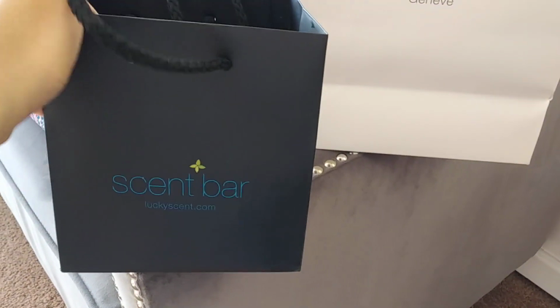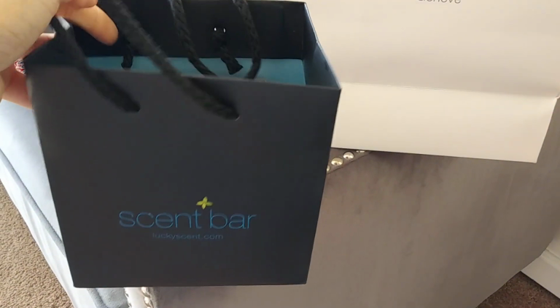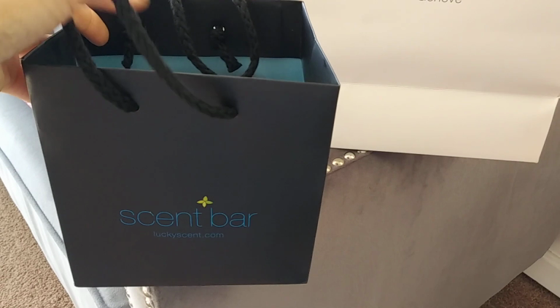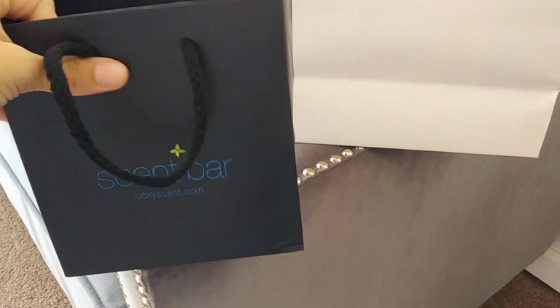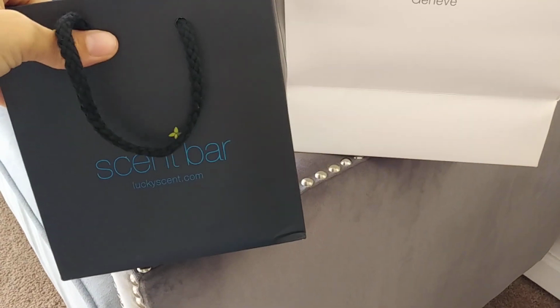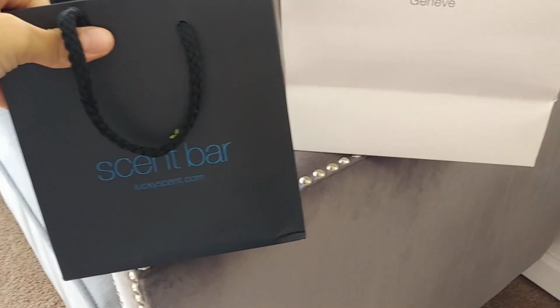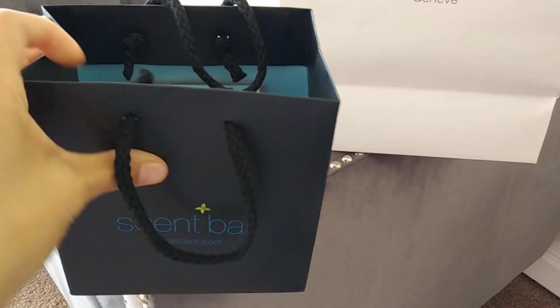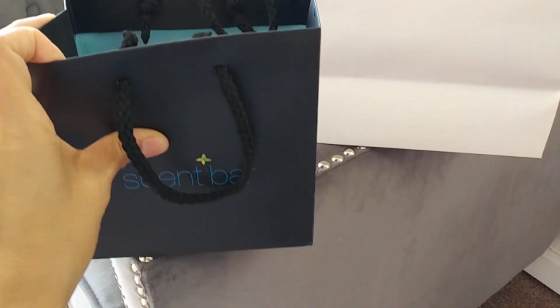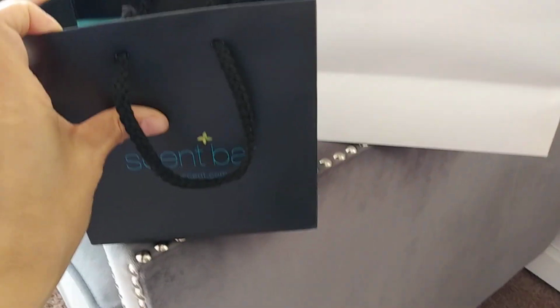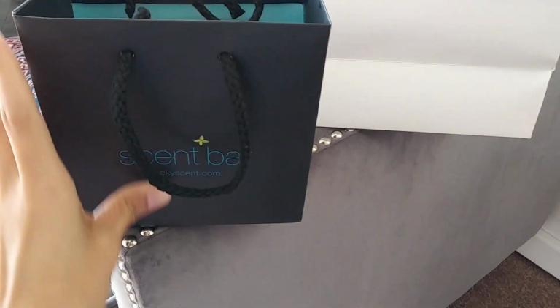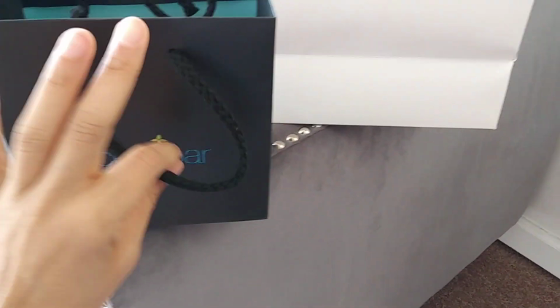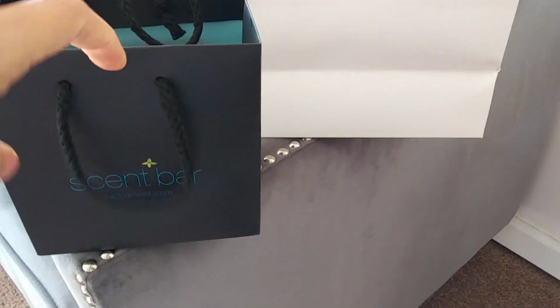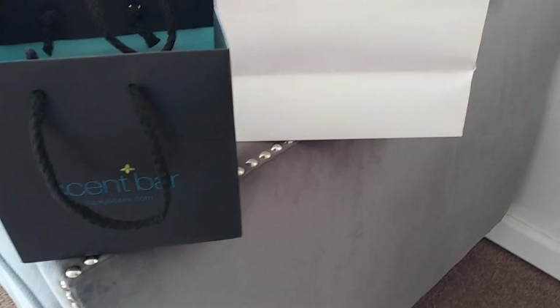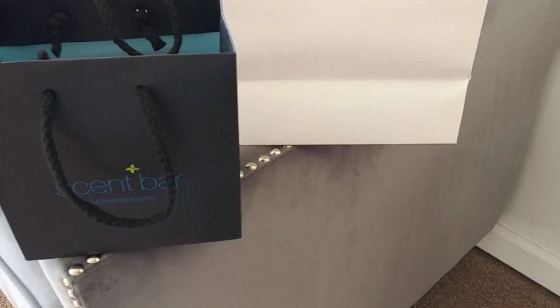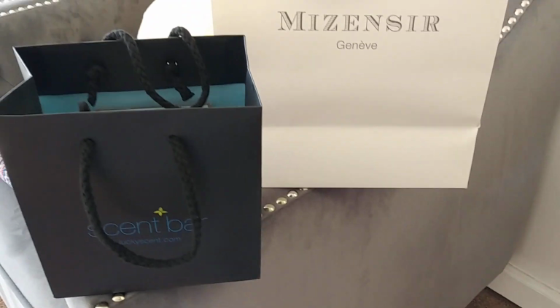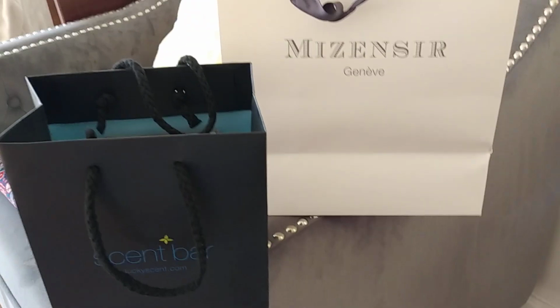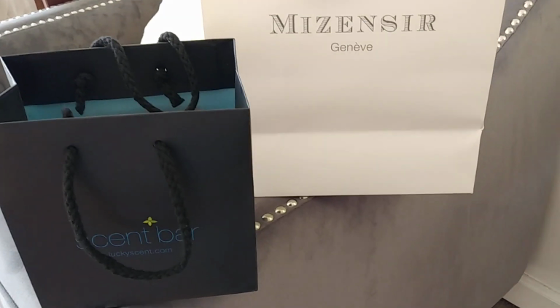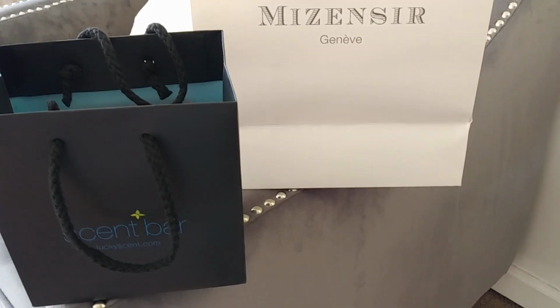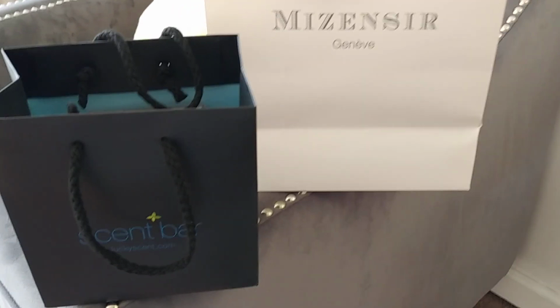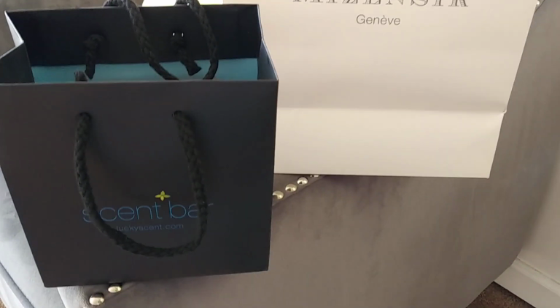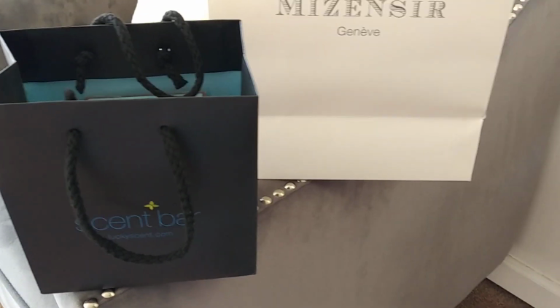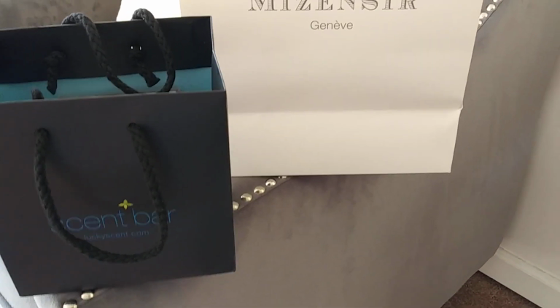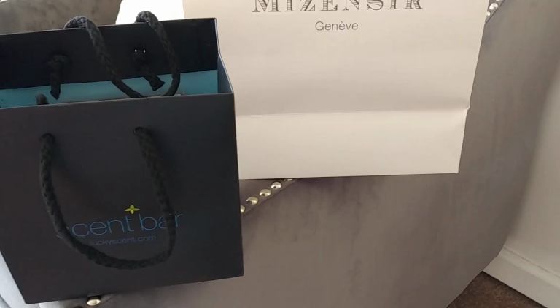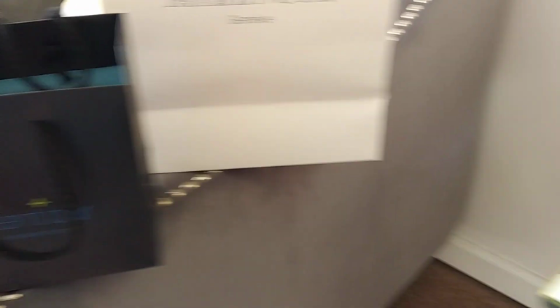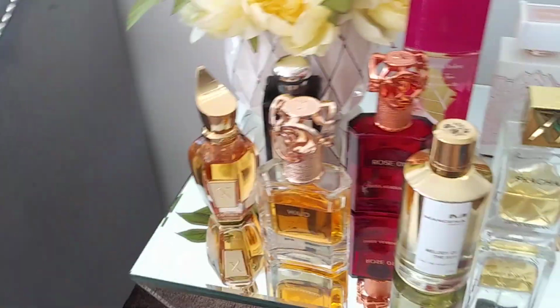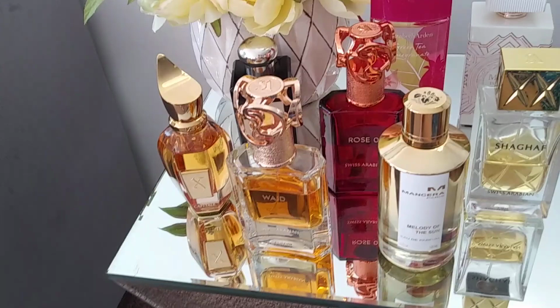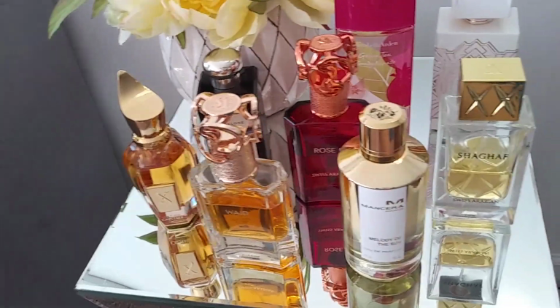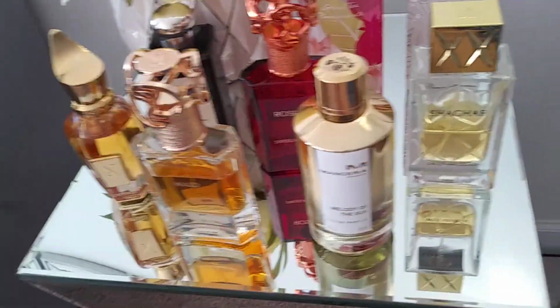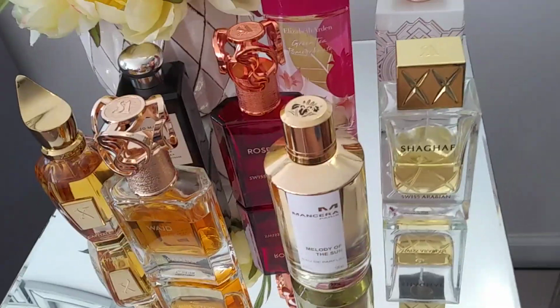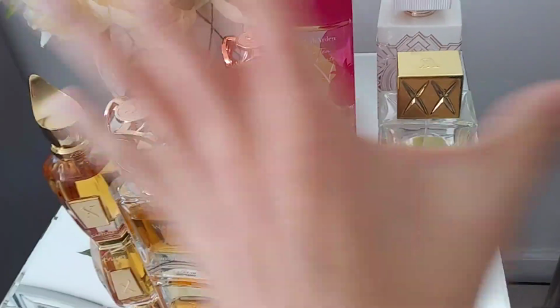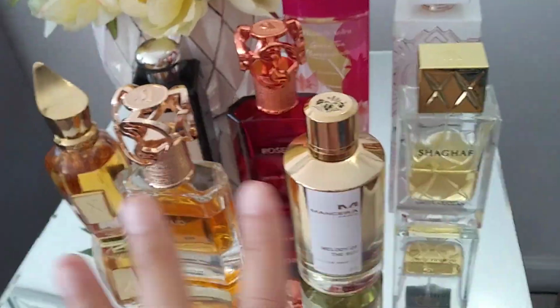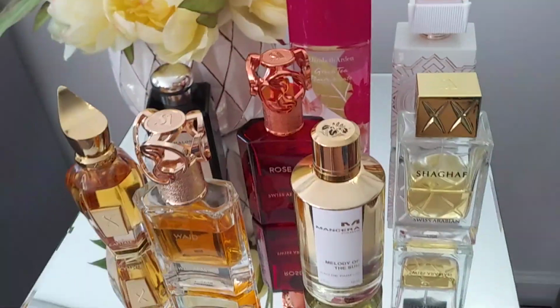Scent Bar is associated with Lucky Scent; it is a perfume lover's dream — you can literally go in there and sniff about. Okay, now back to the perfumes.